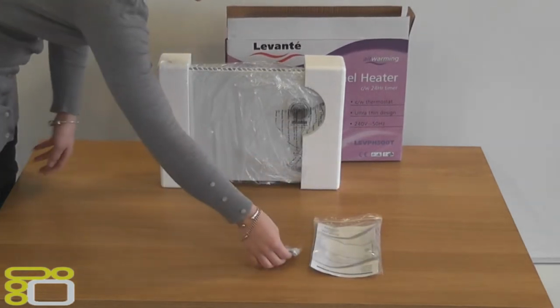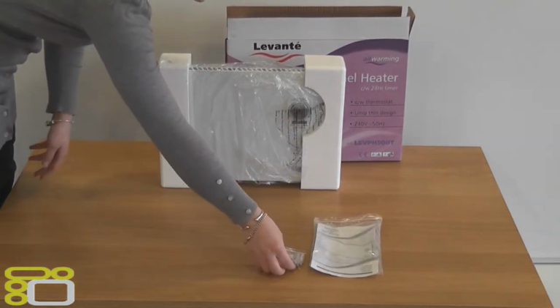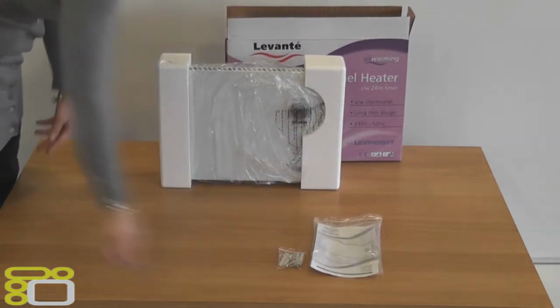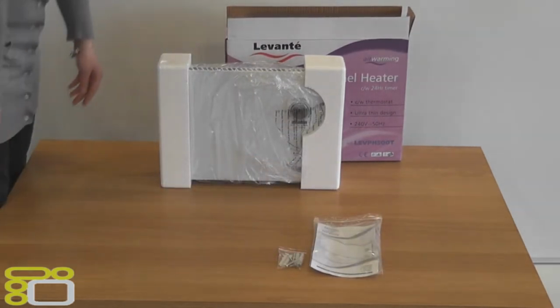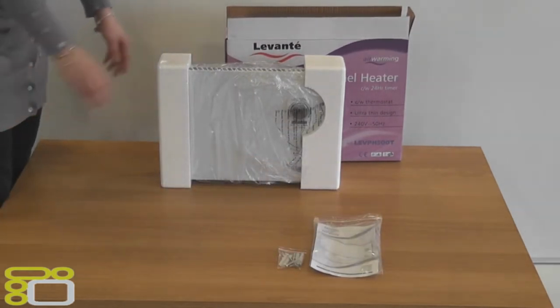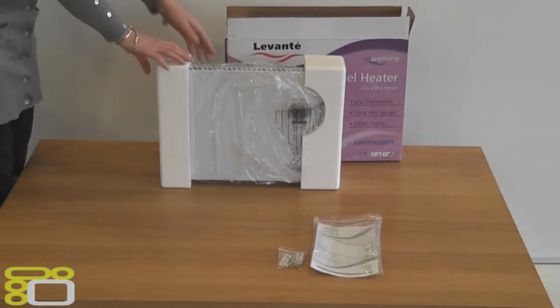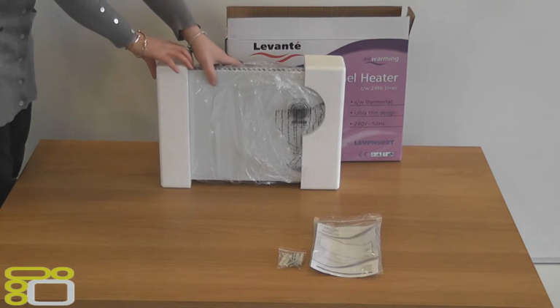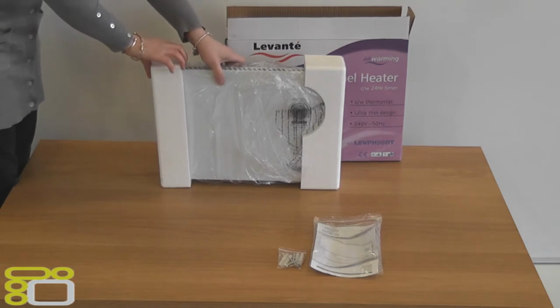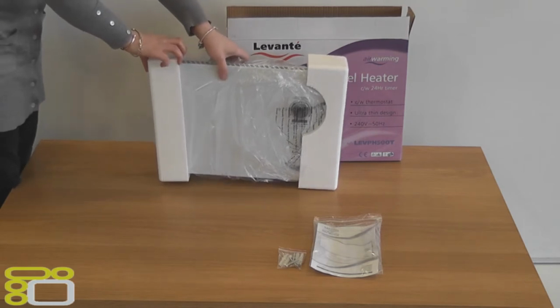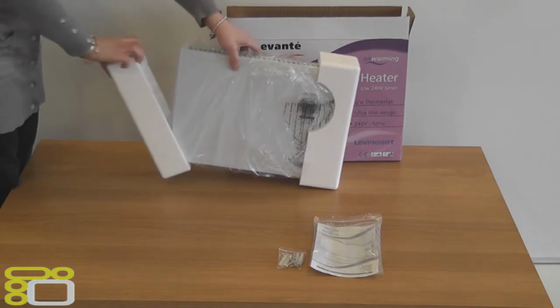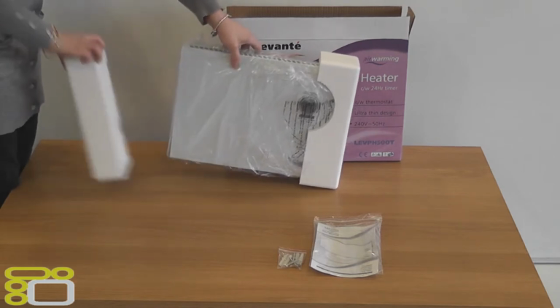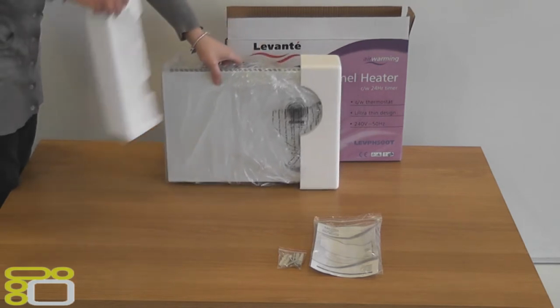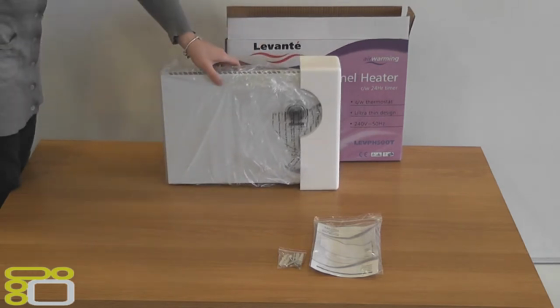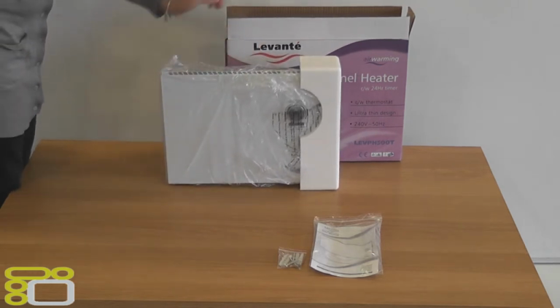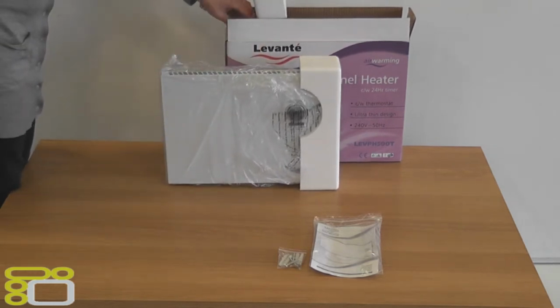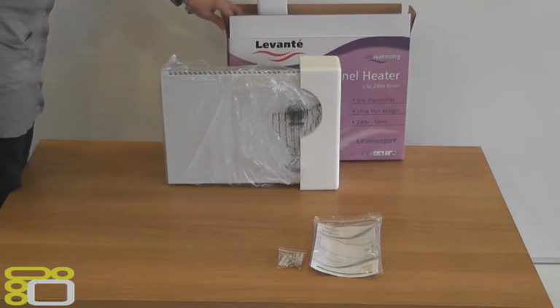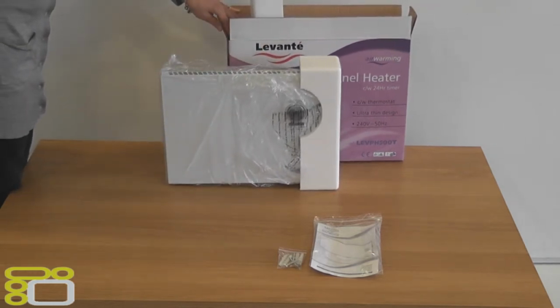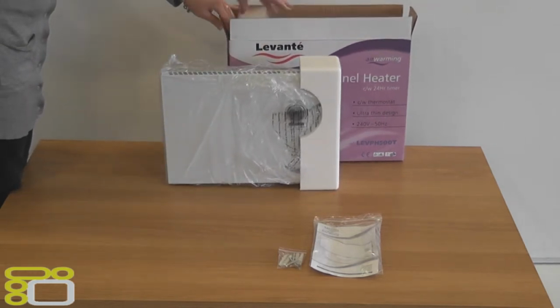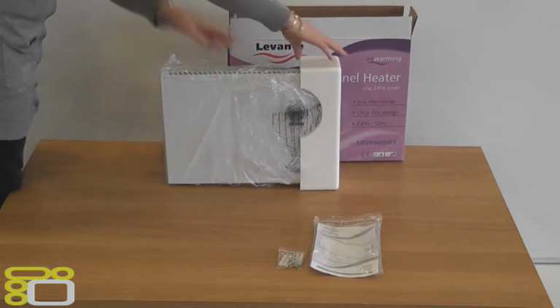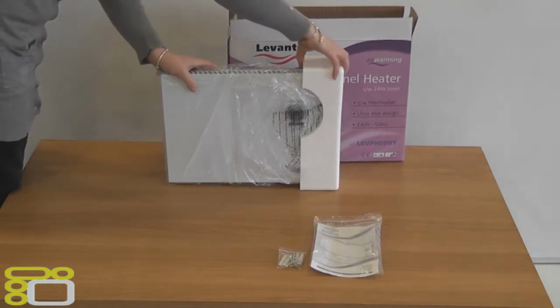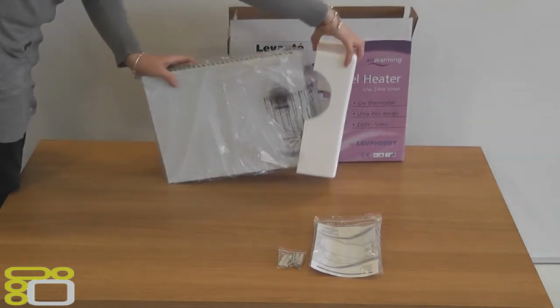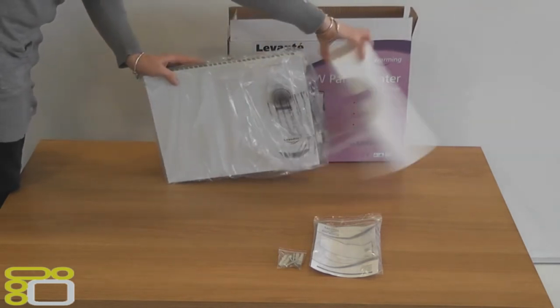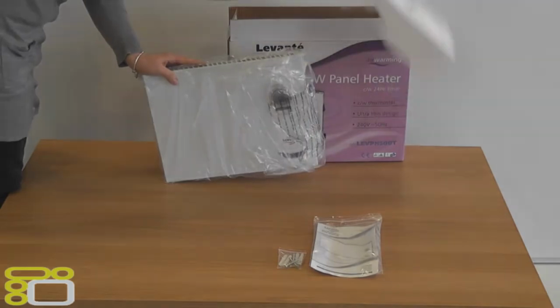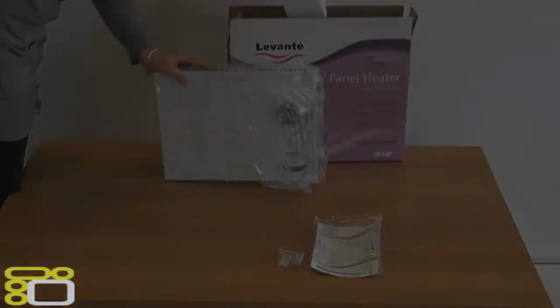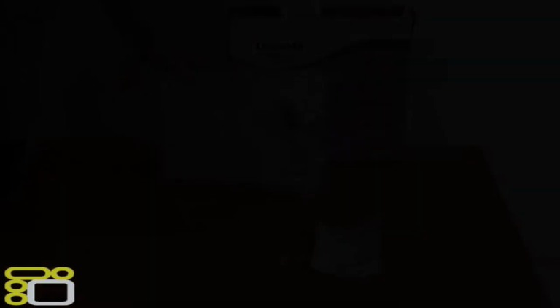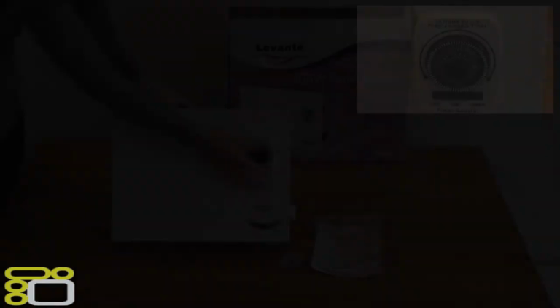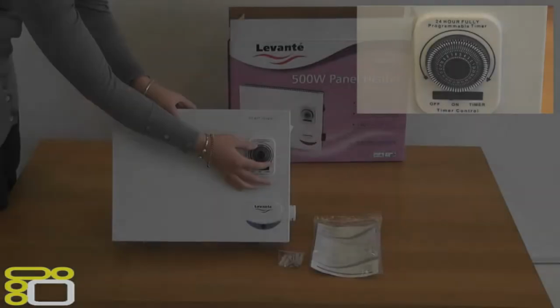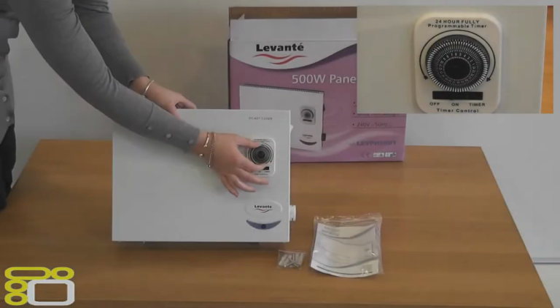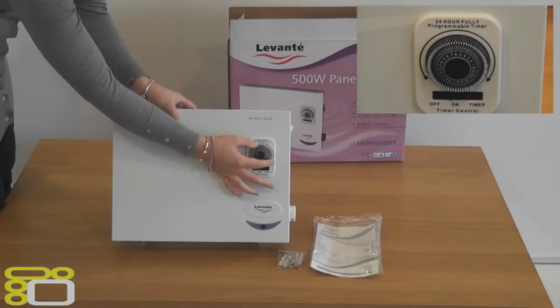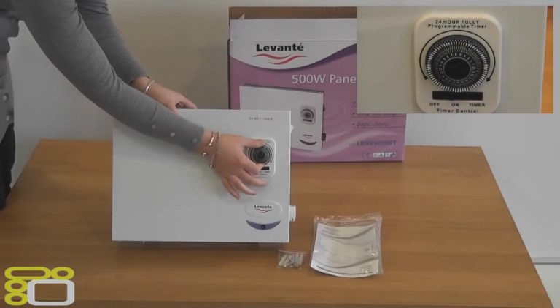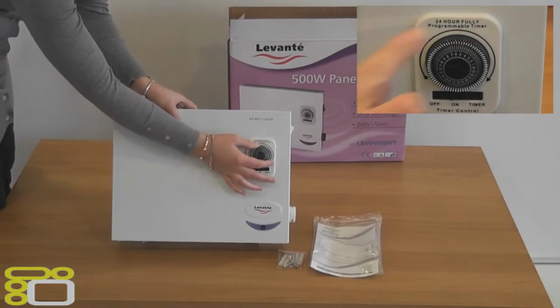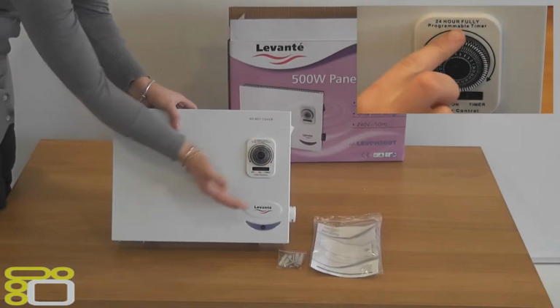Firstly we will go through what's inside. In the box we have the heater, fixings for mounting on the wall, and the instructions booklet.